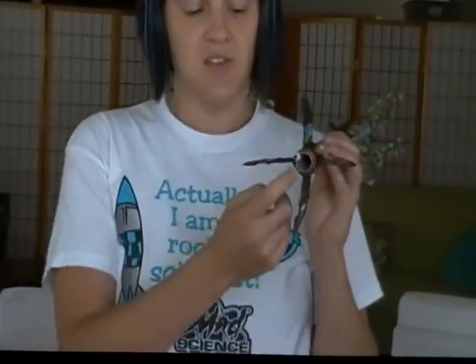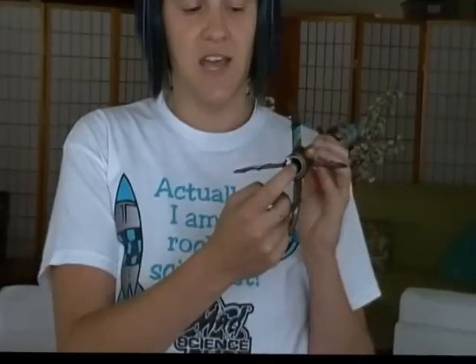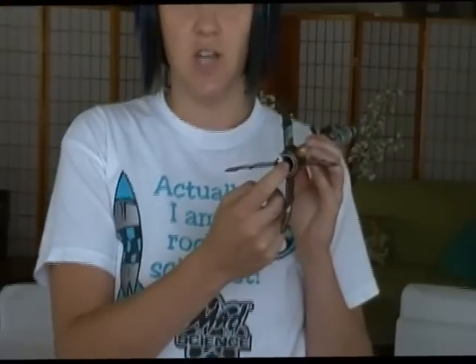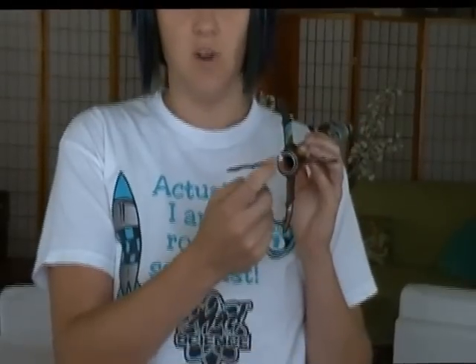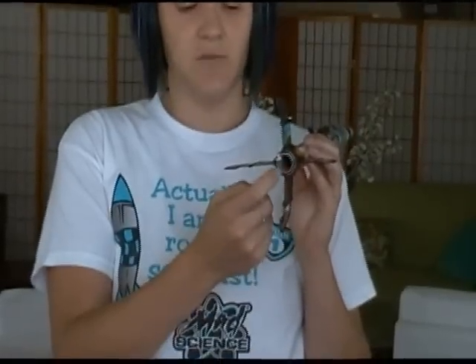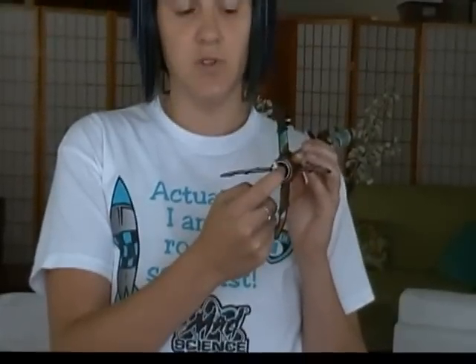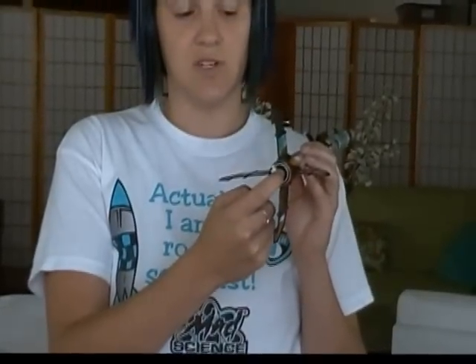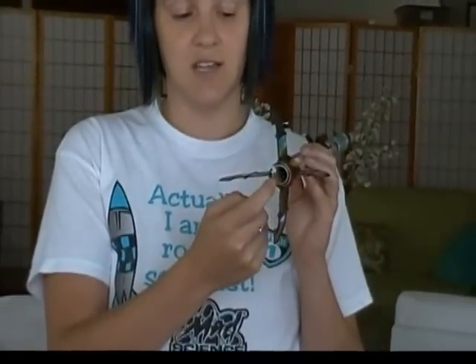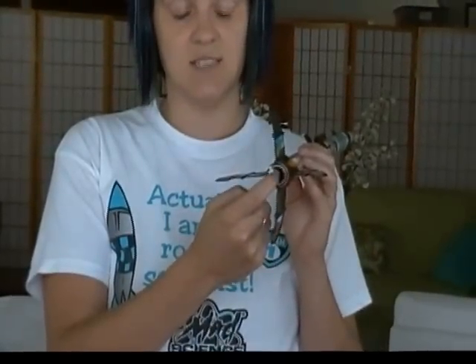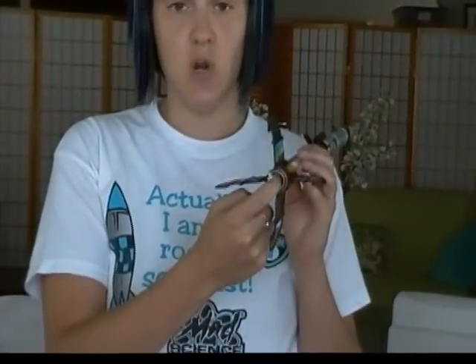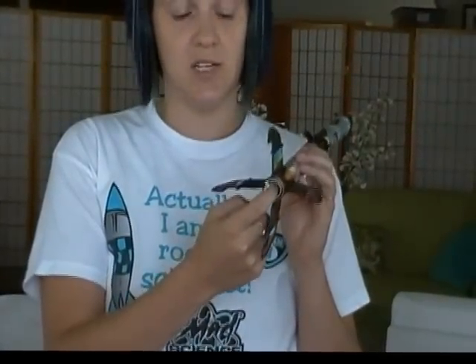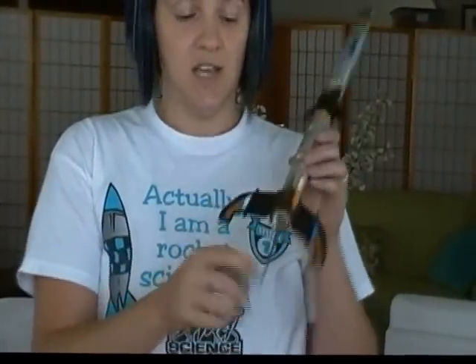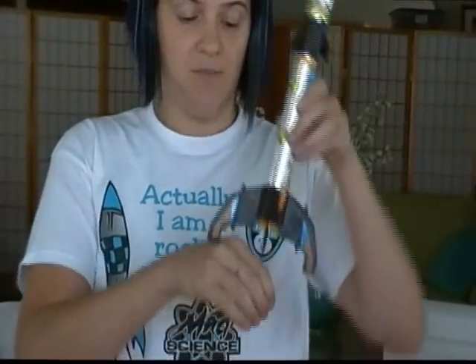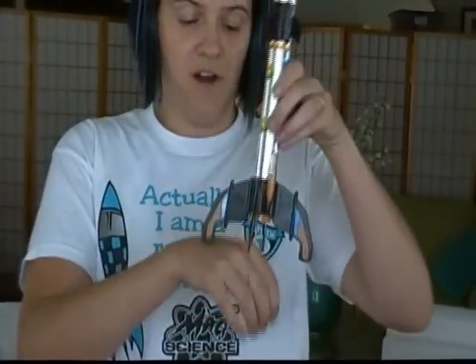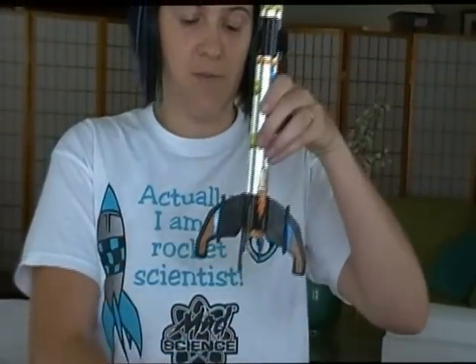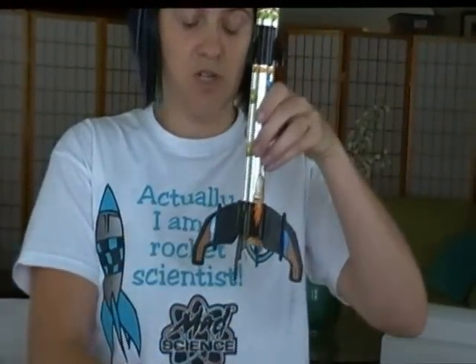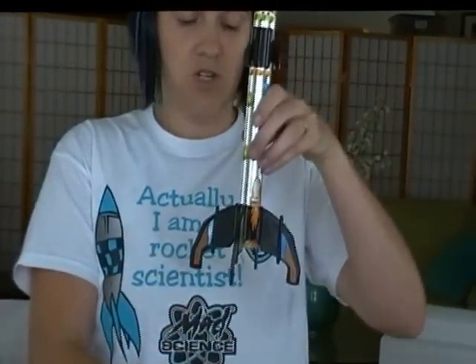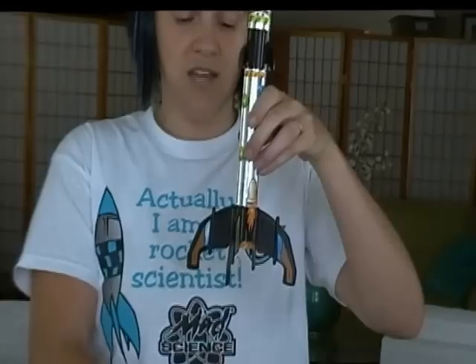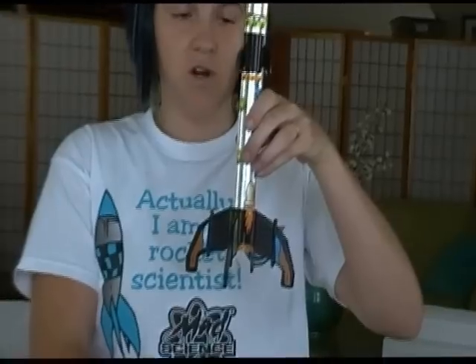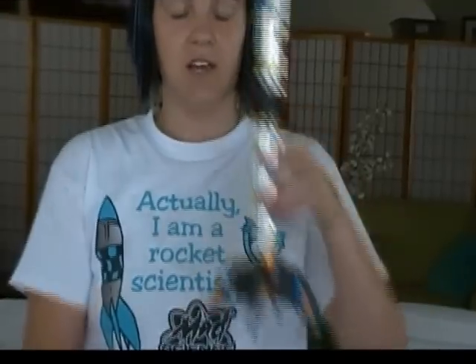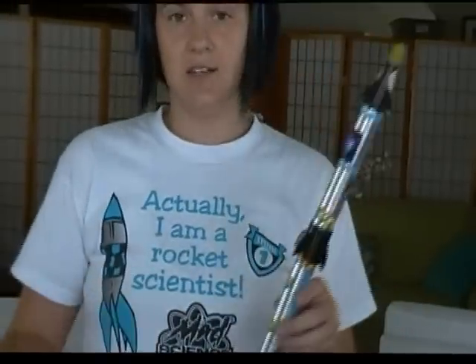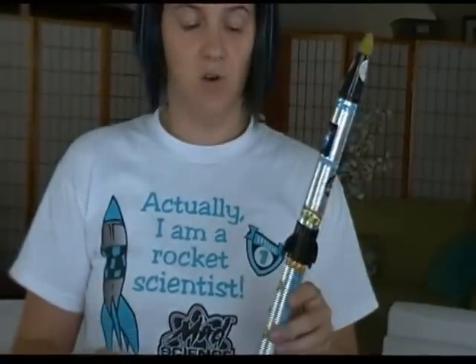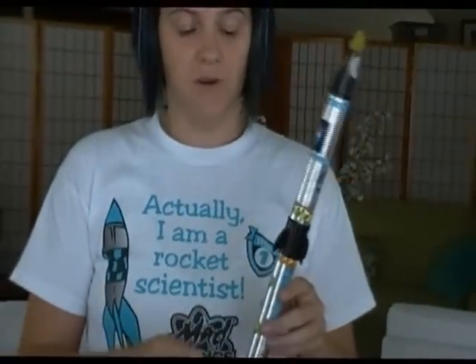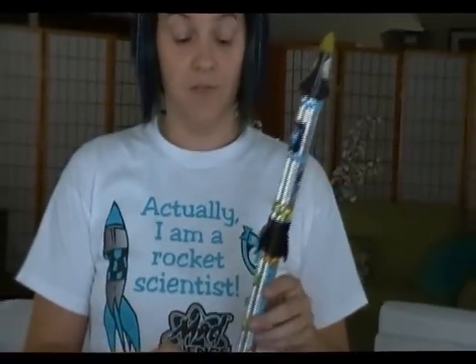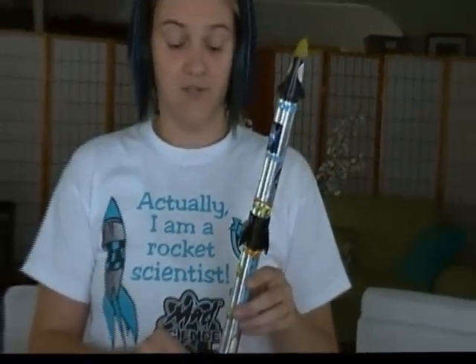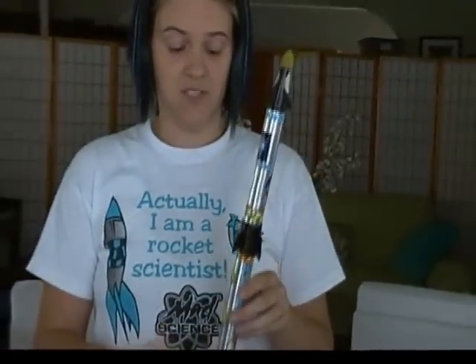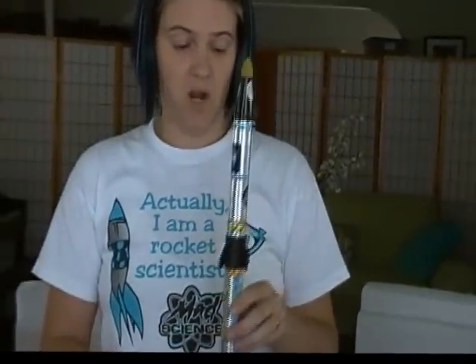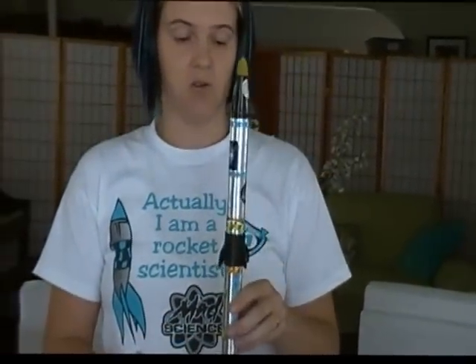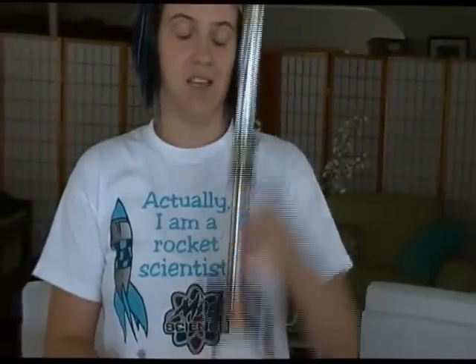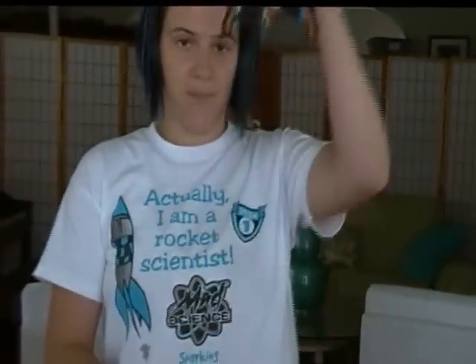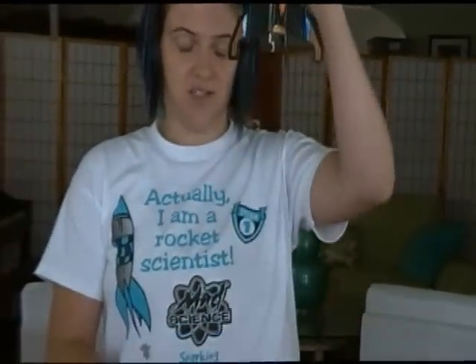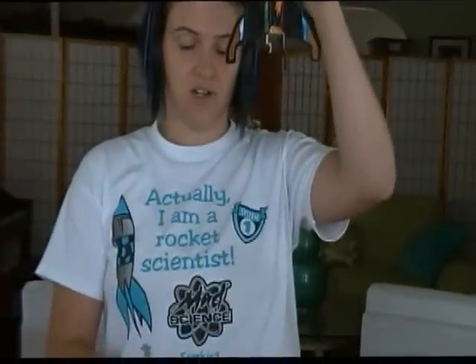There's an engine or some fuel source that gets exploded and a big fire explosion shoots downward. And according to our laws of physics, the rocket goes in the opposite direction.